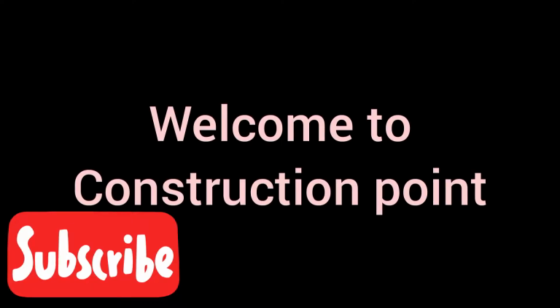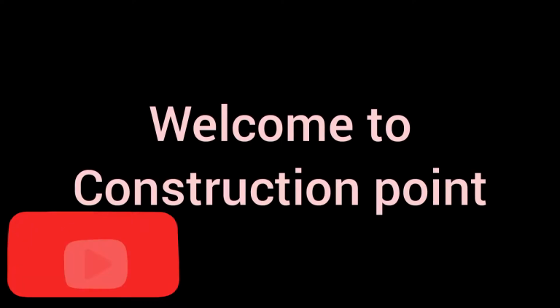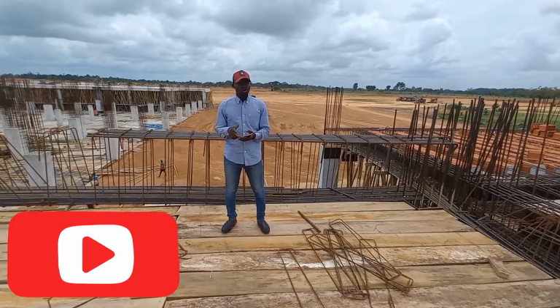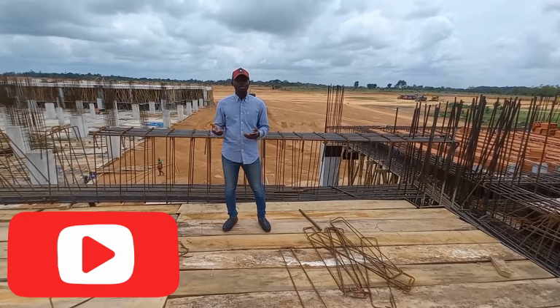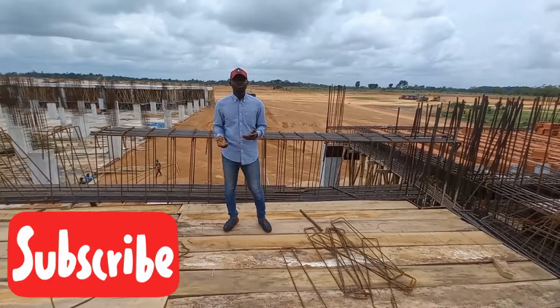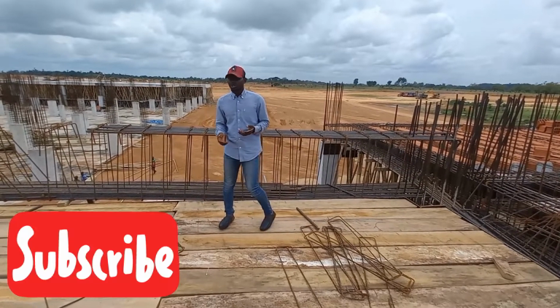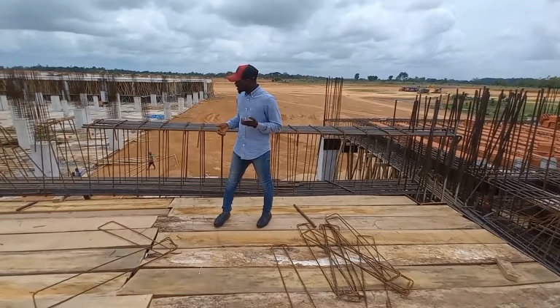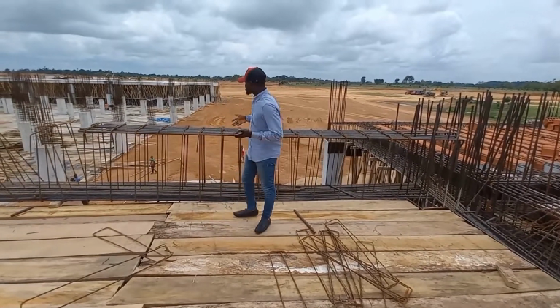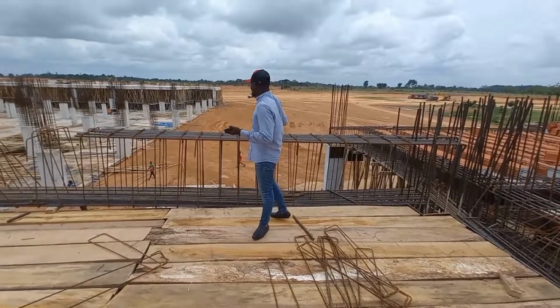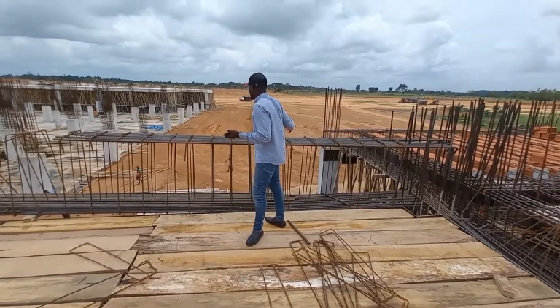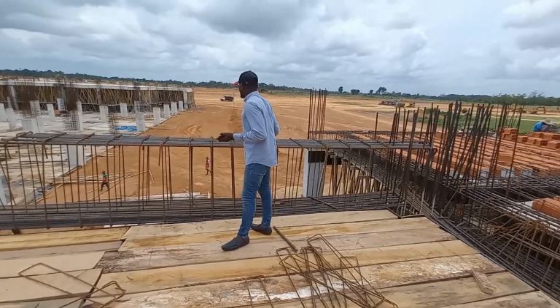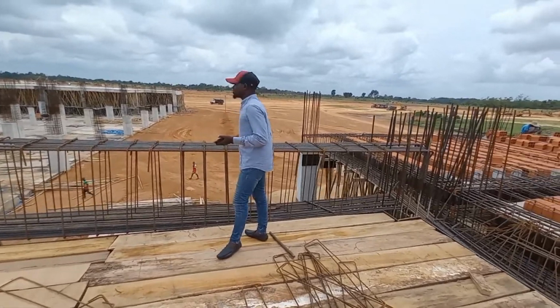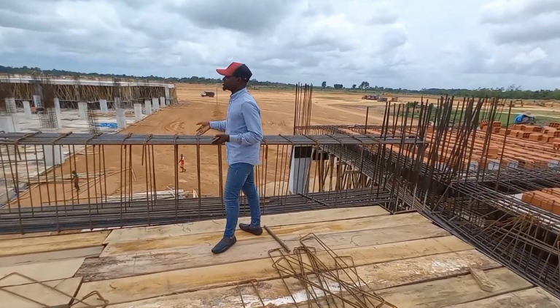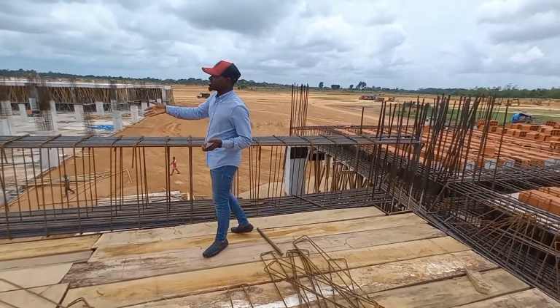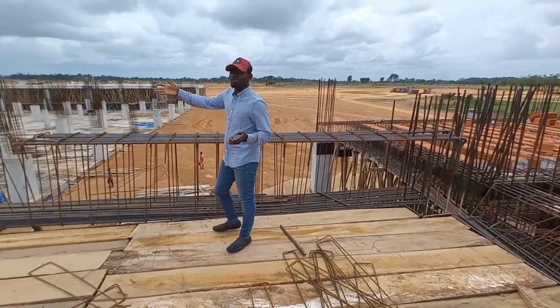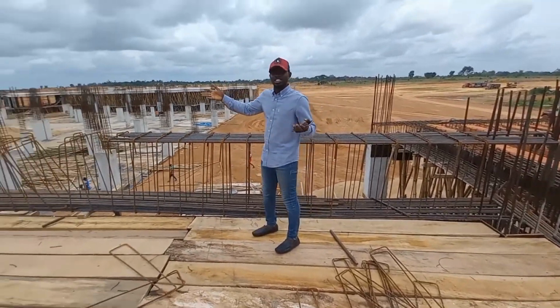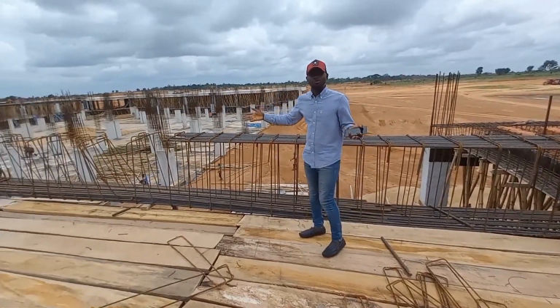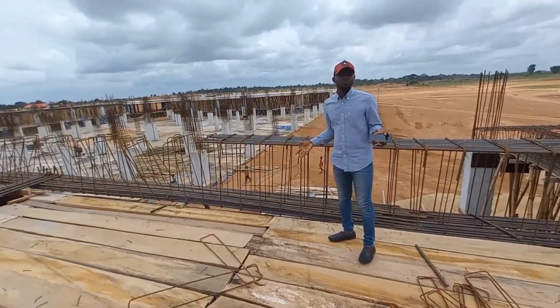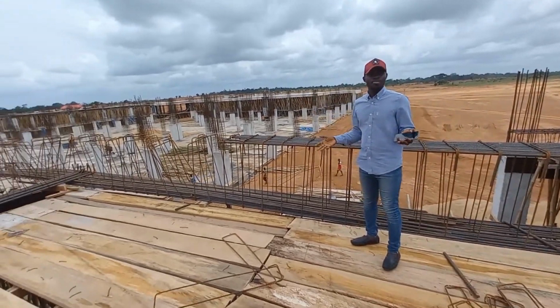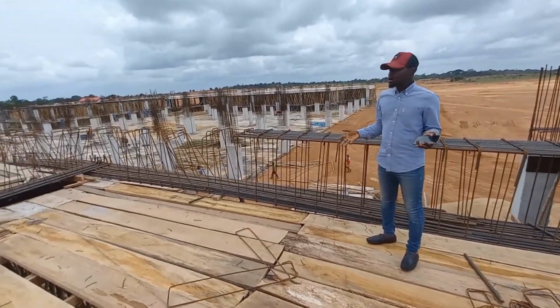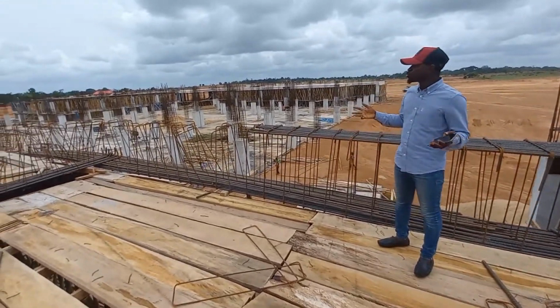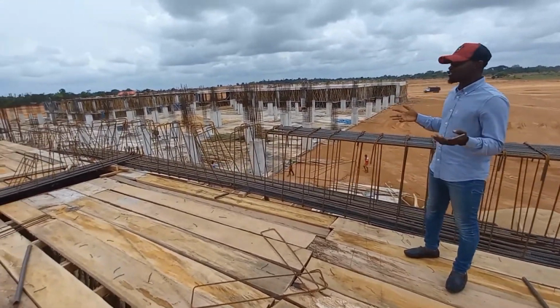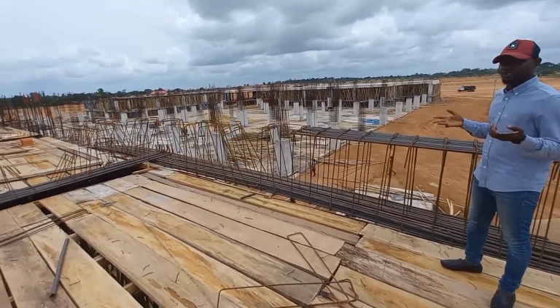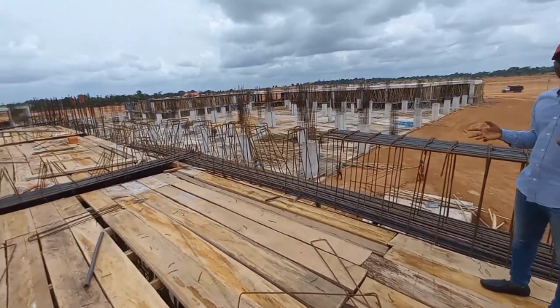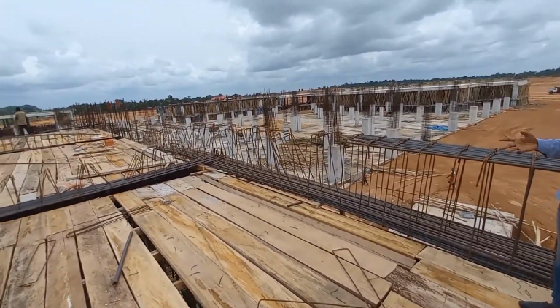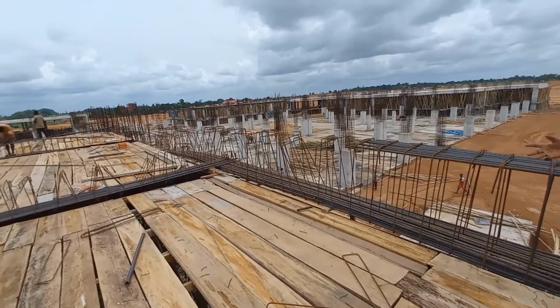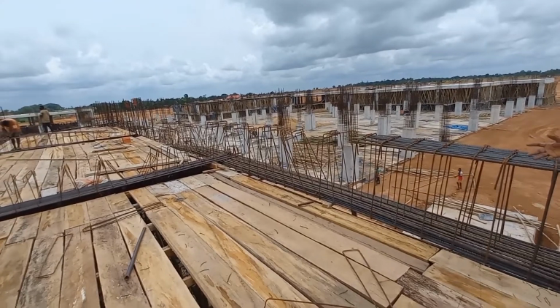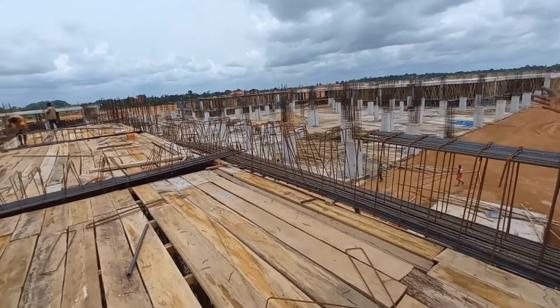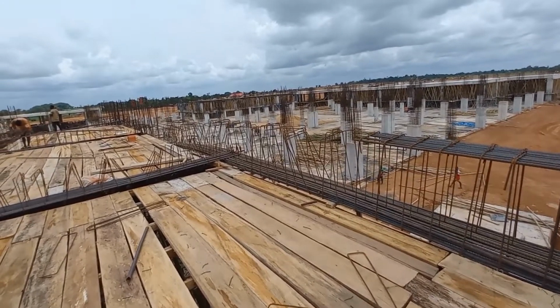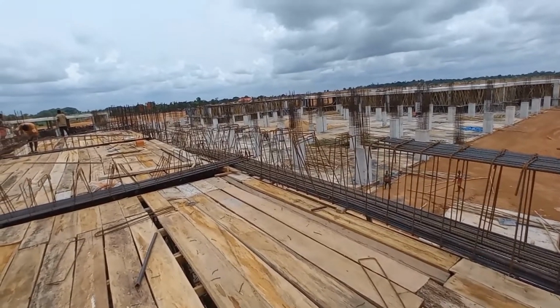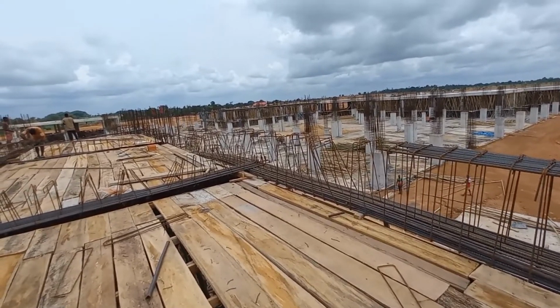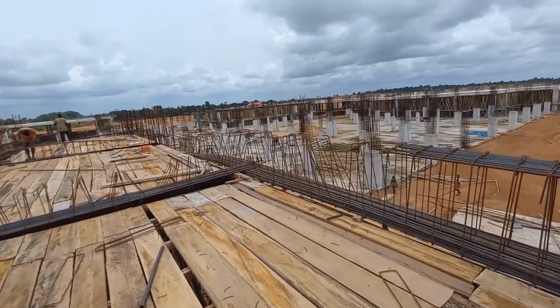For example, this beam right here is a 17-meter span beam. How do we reinforce this beam to make sure that it is safe and suitable?